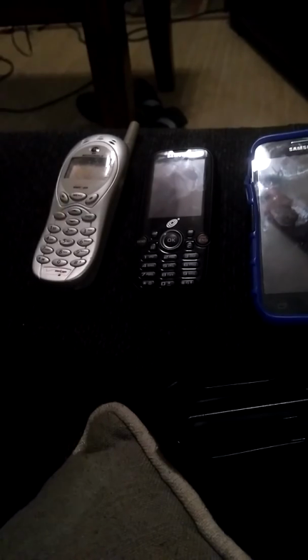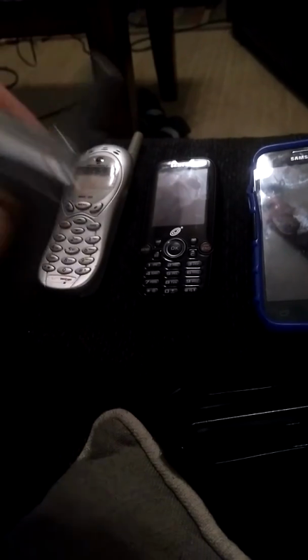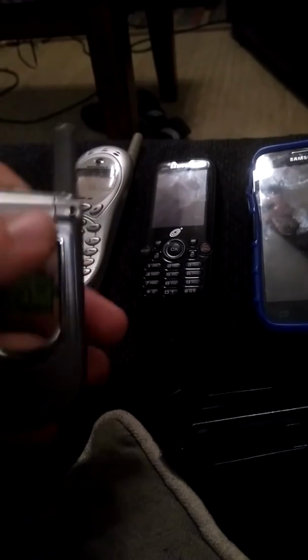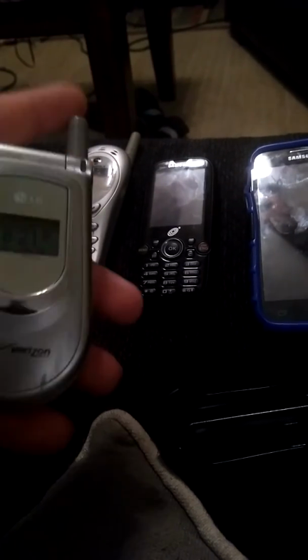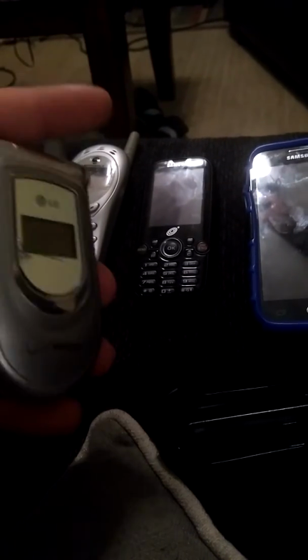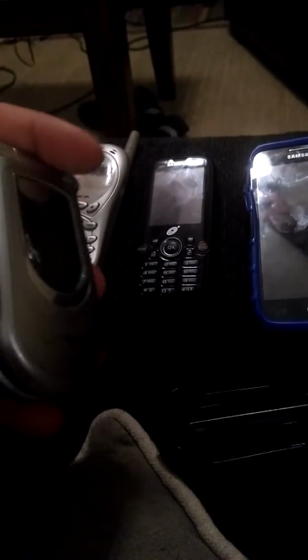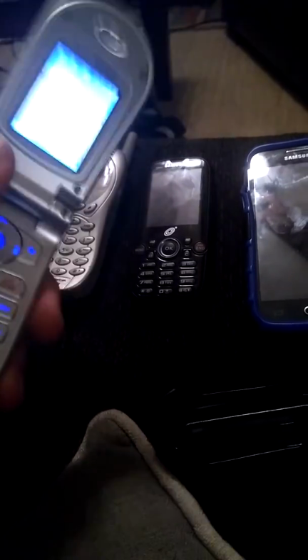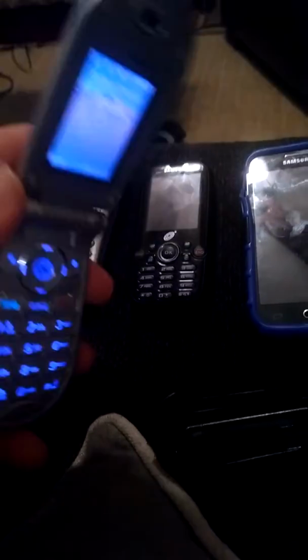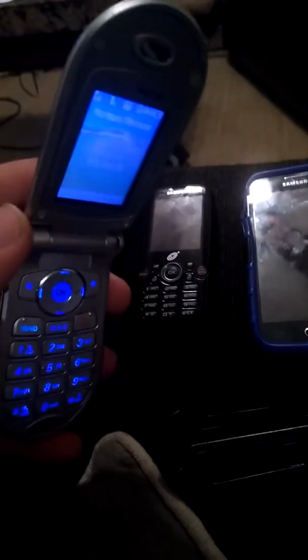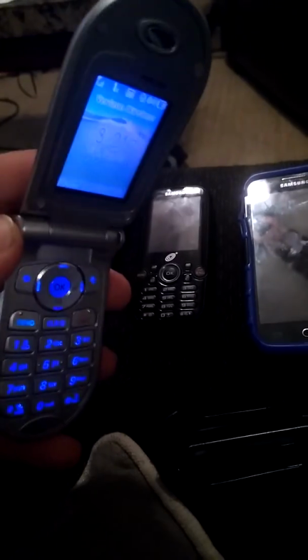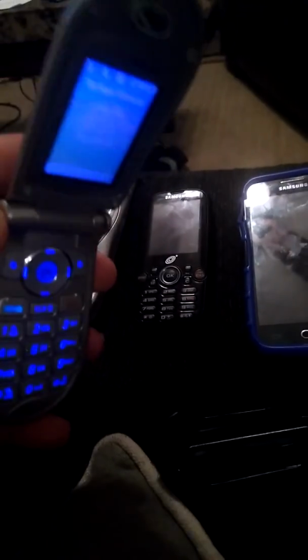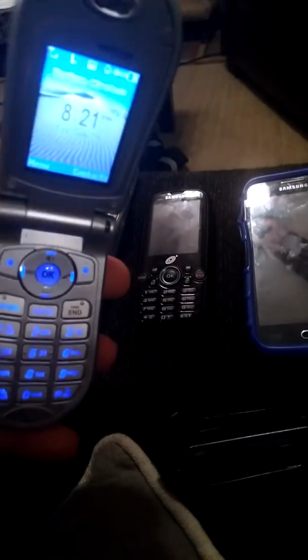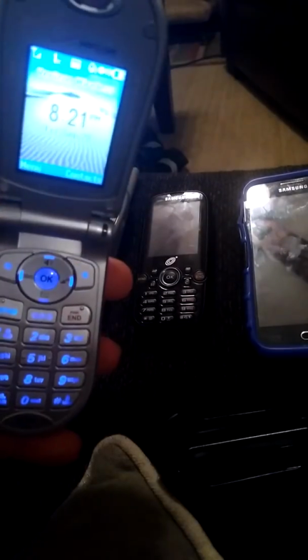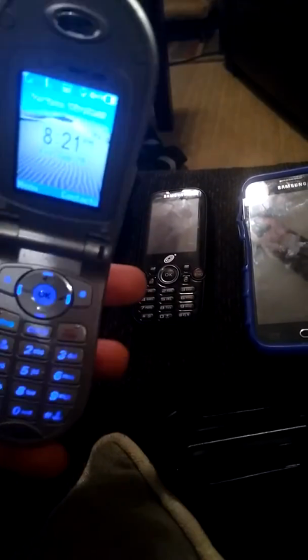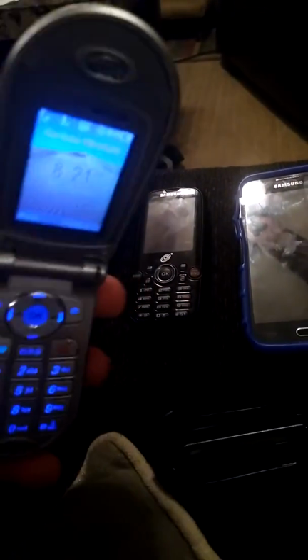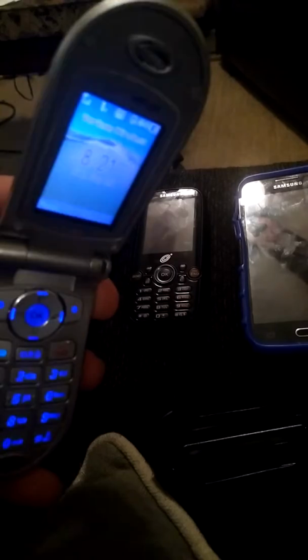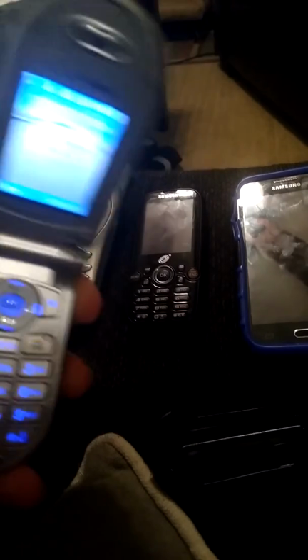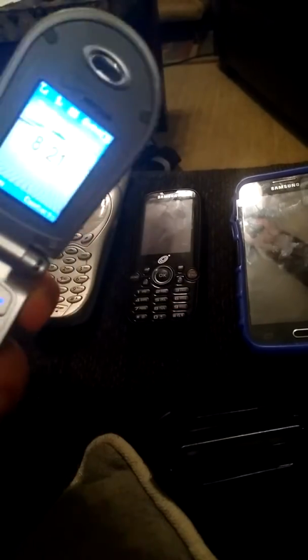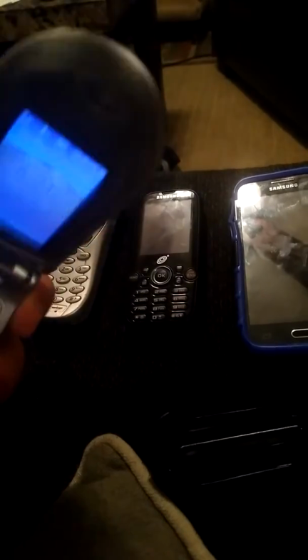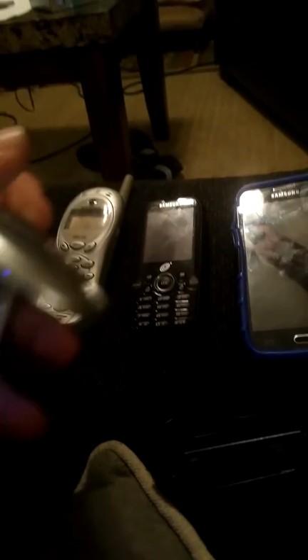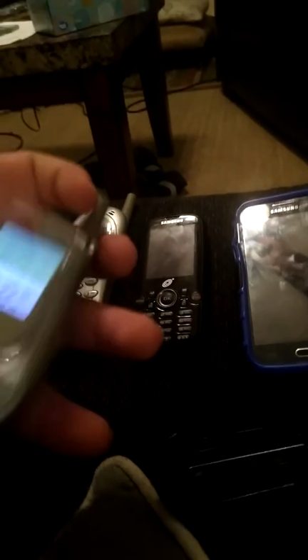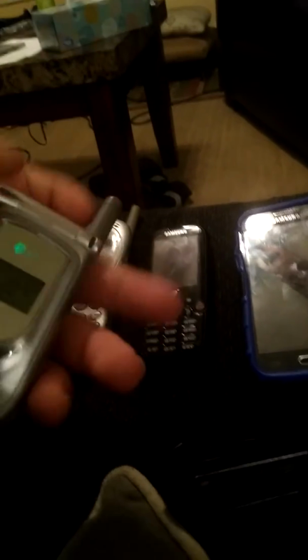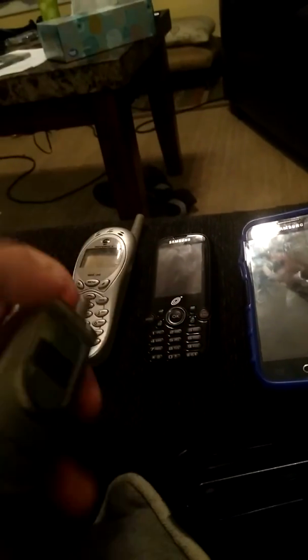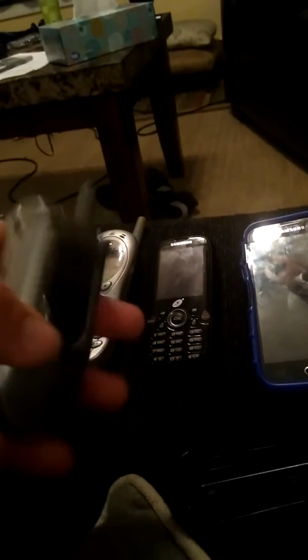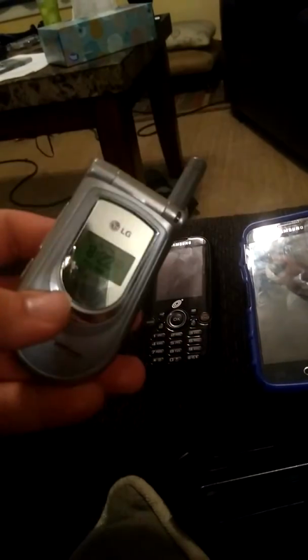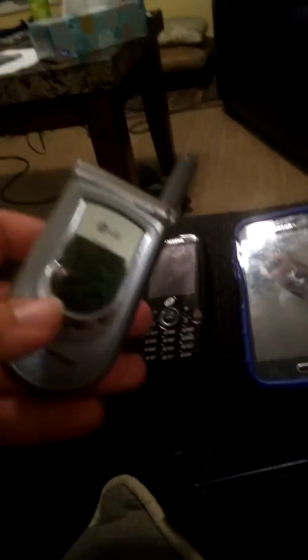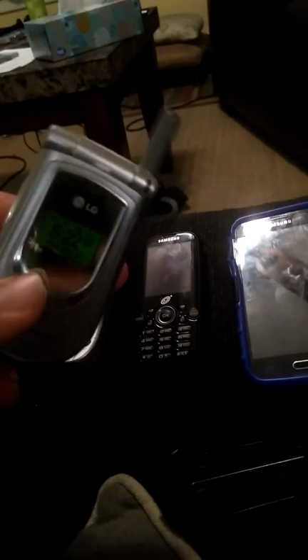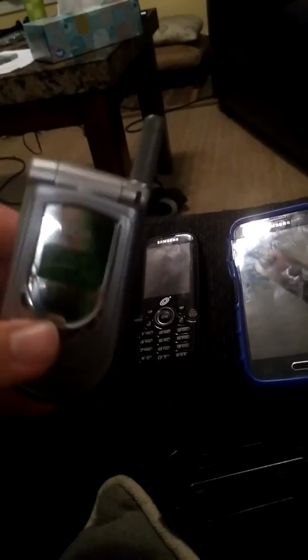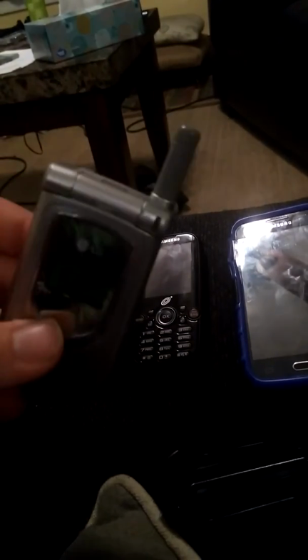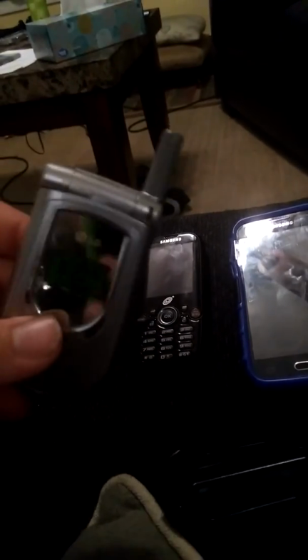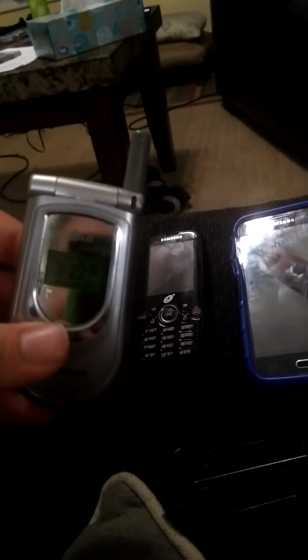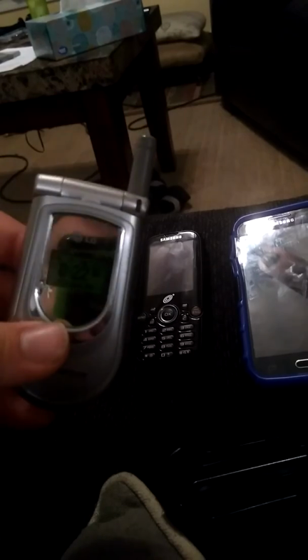Next, here's the LG VX4500, and I use it as a backup phone.